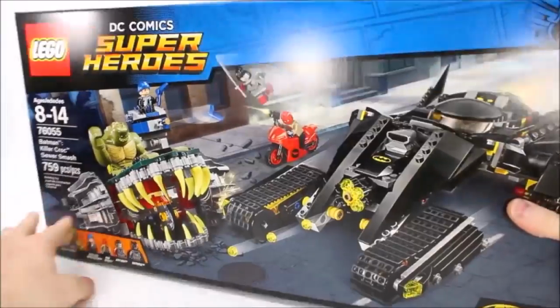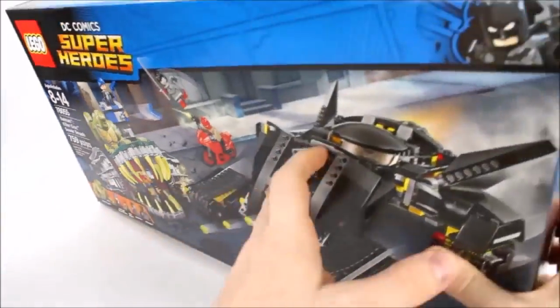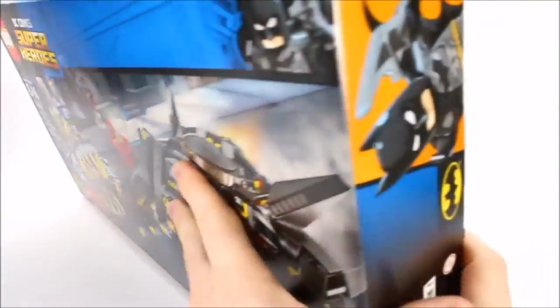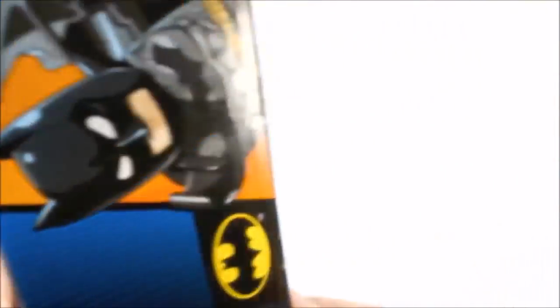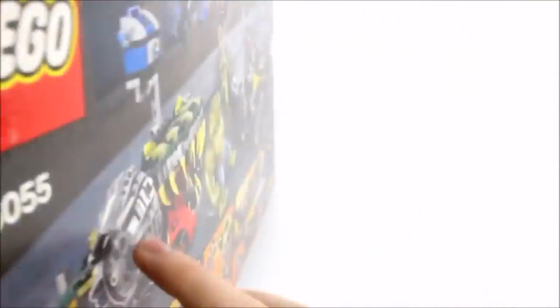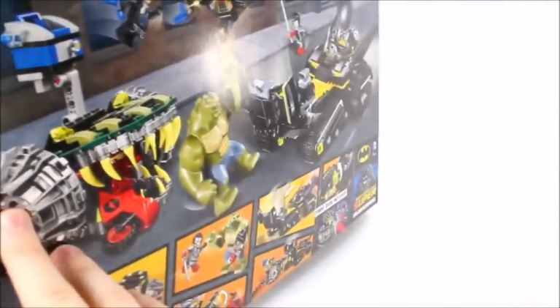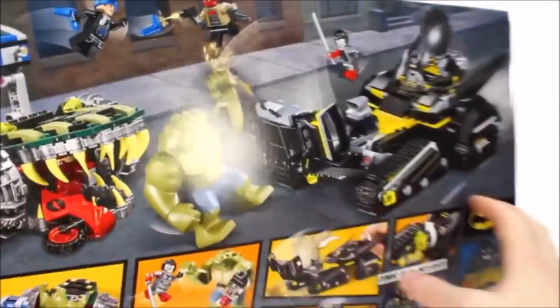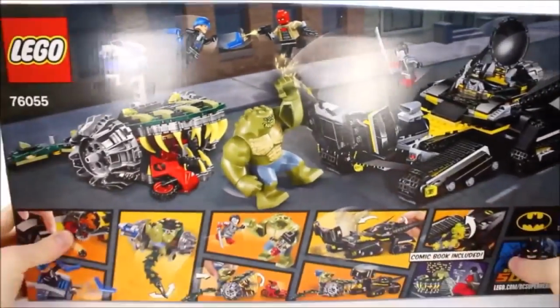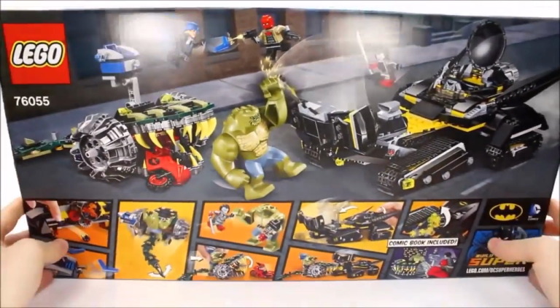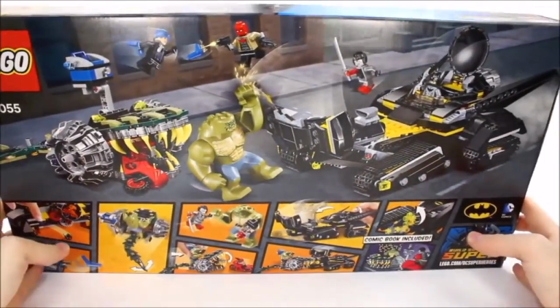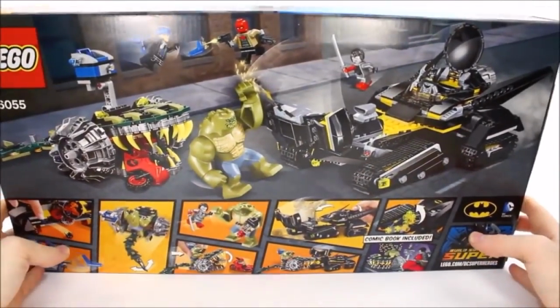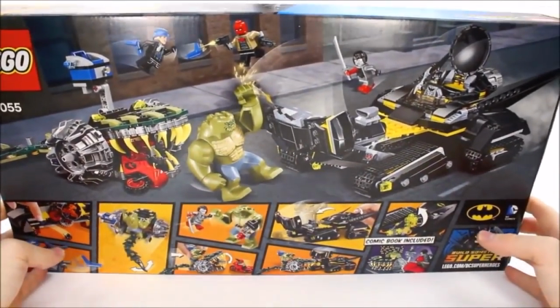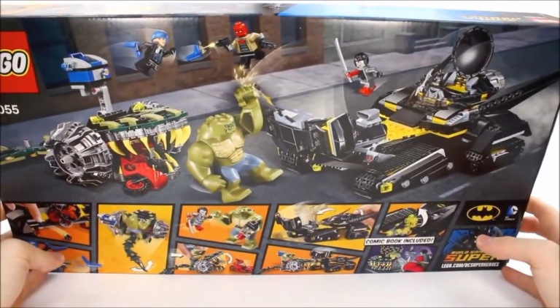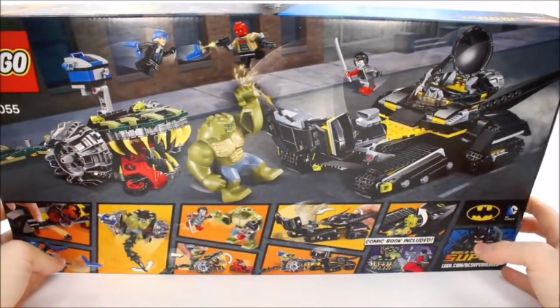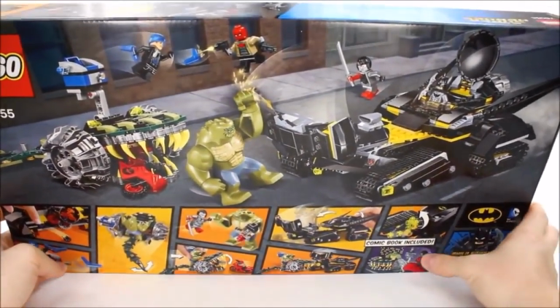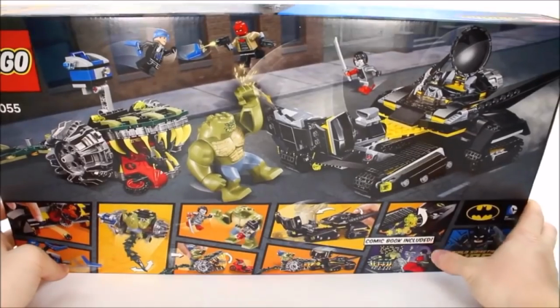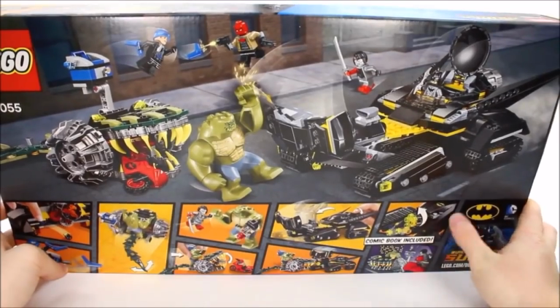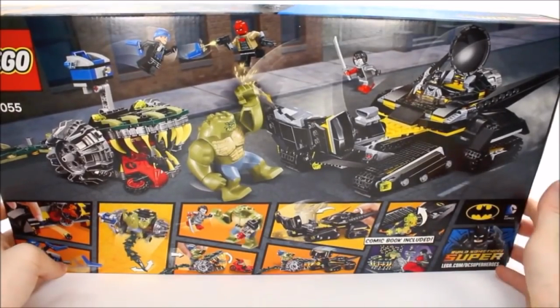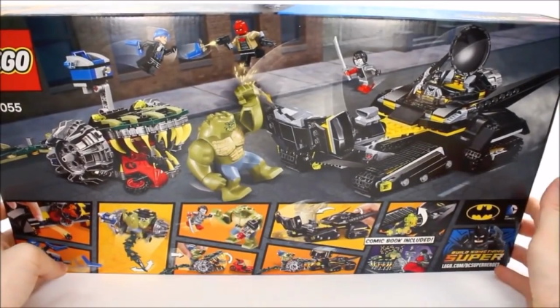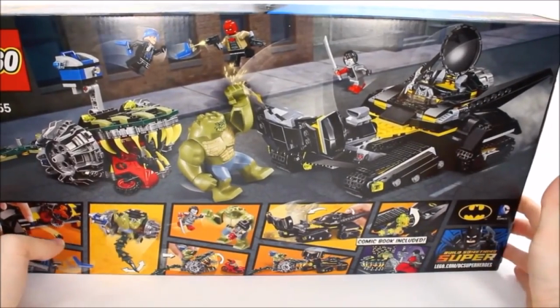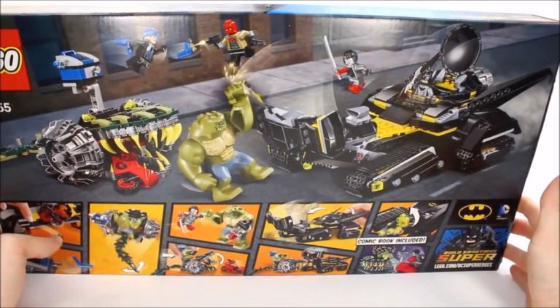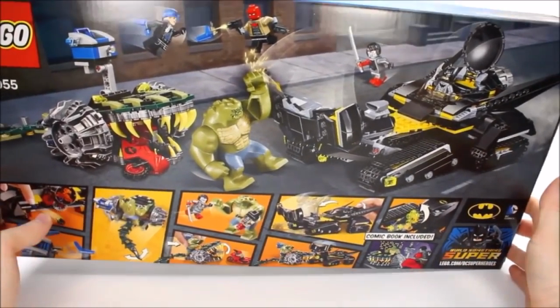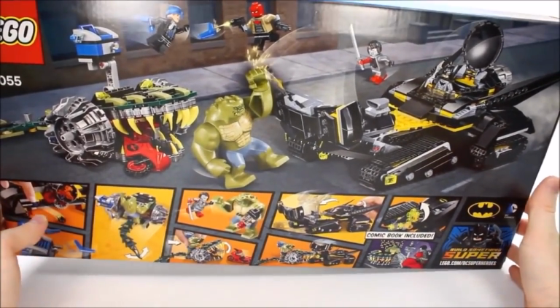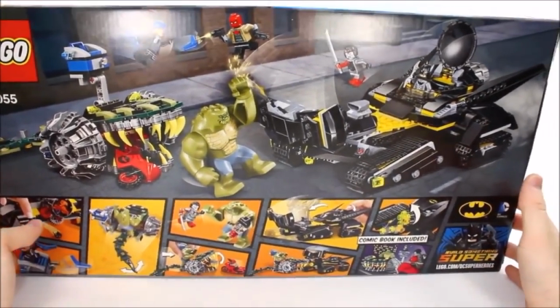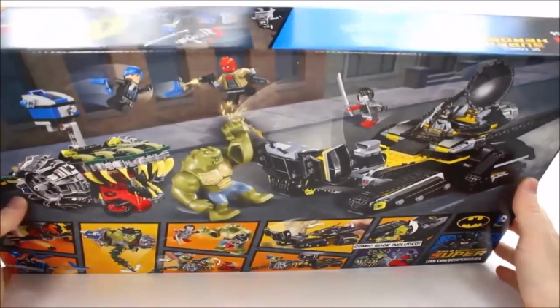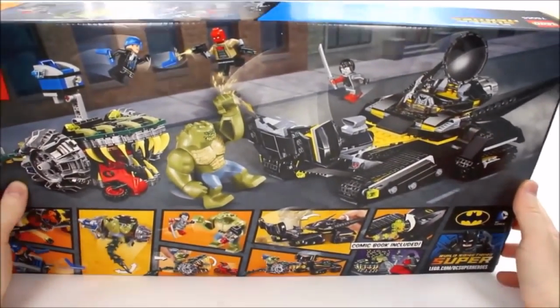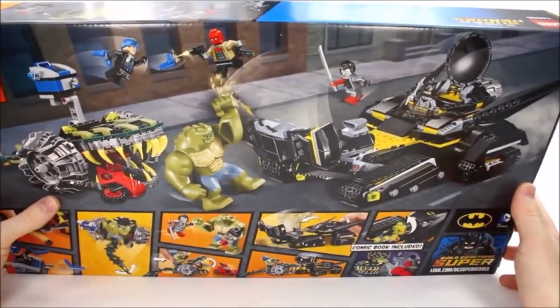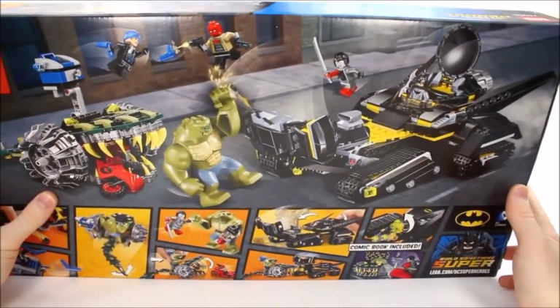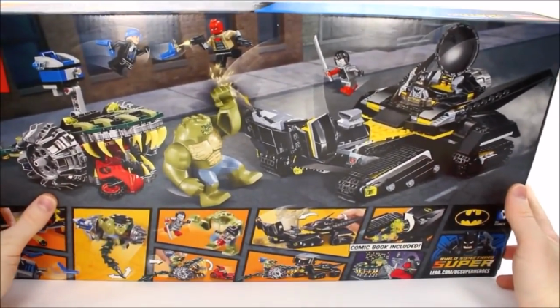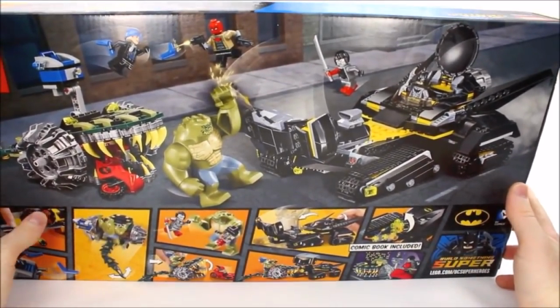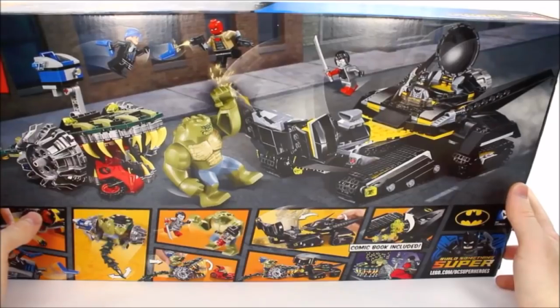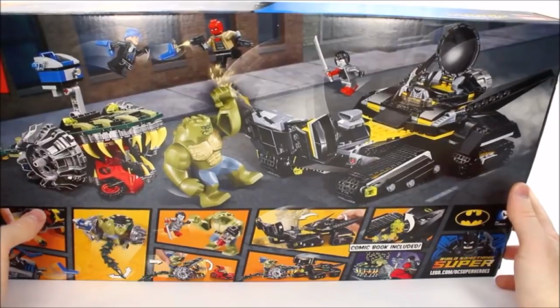Looking at the back of the box, you get to see what their rides do and how they're able to fight each other. You also get a comic book on the inside. So let's go ahead and check this out and battle them out.